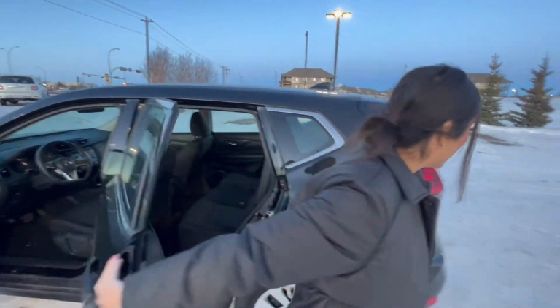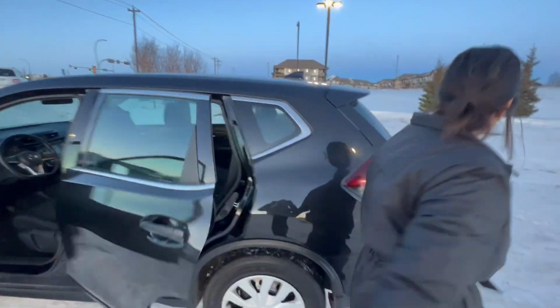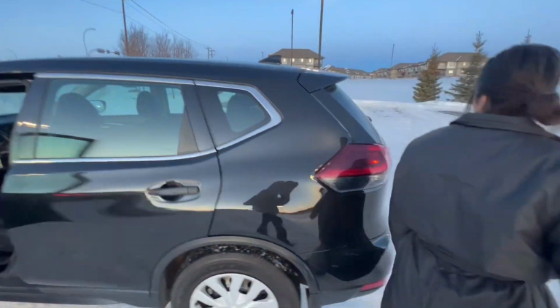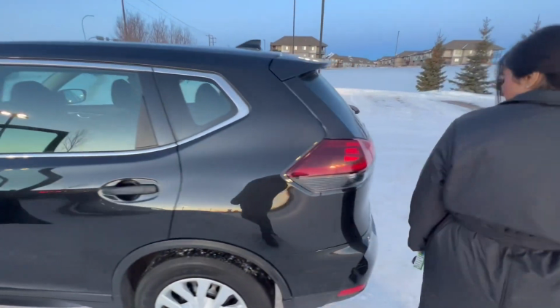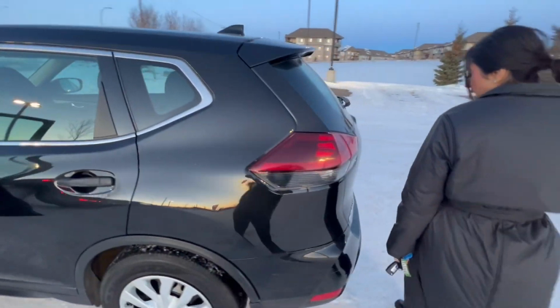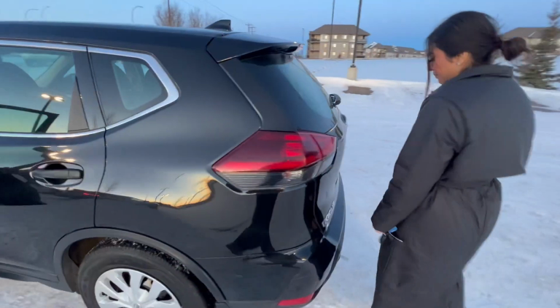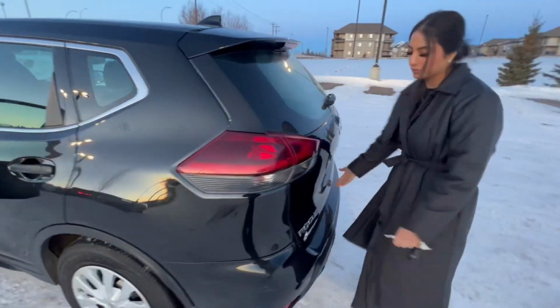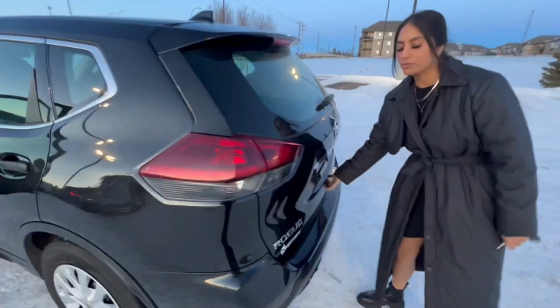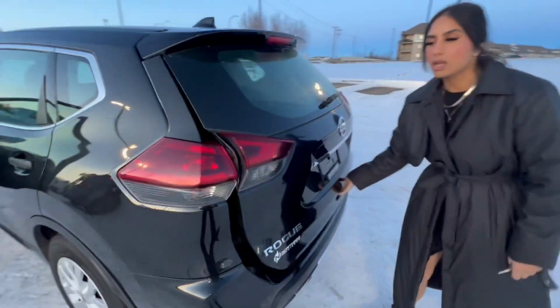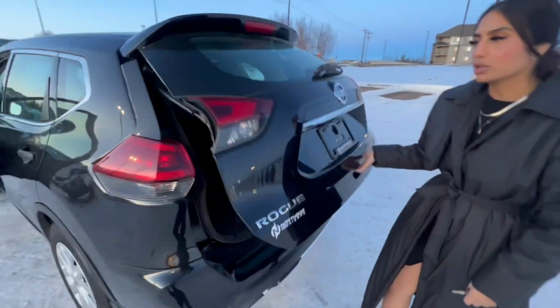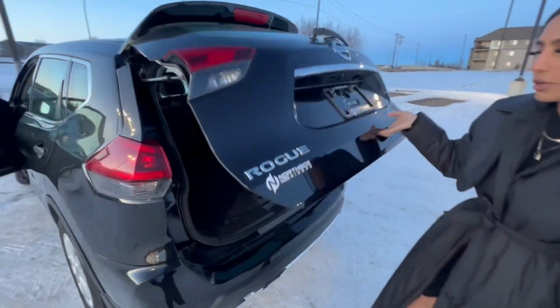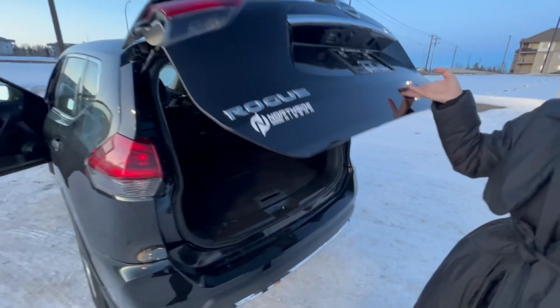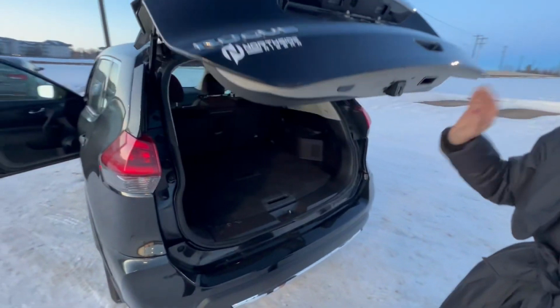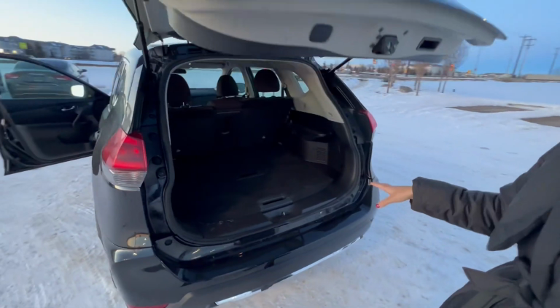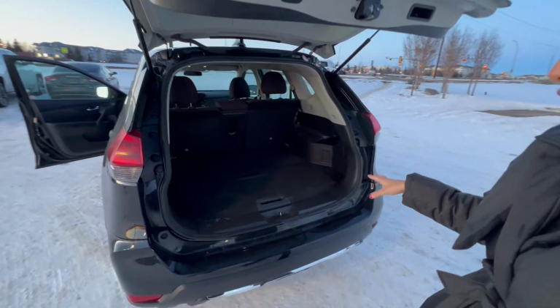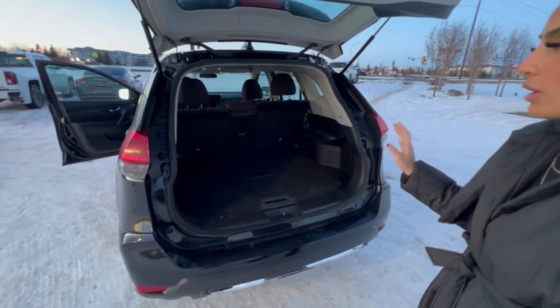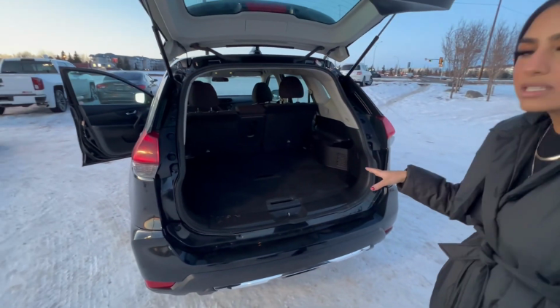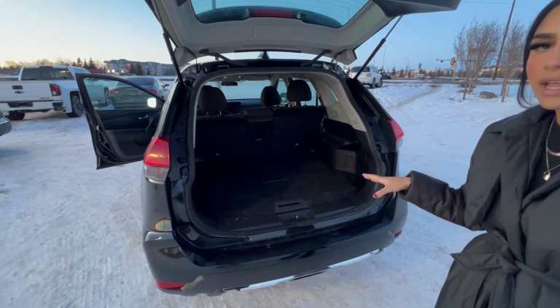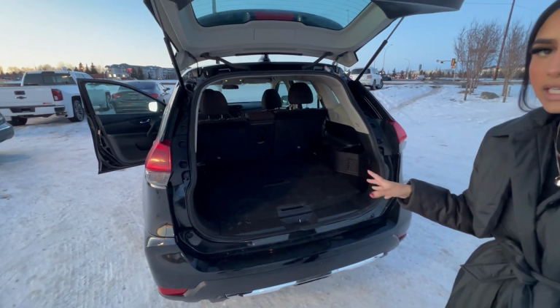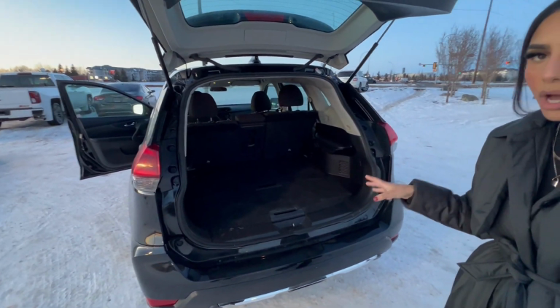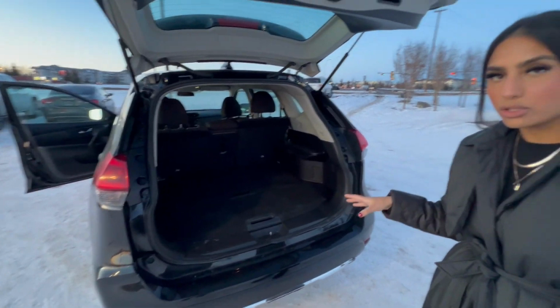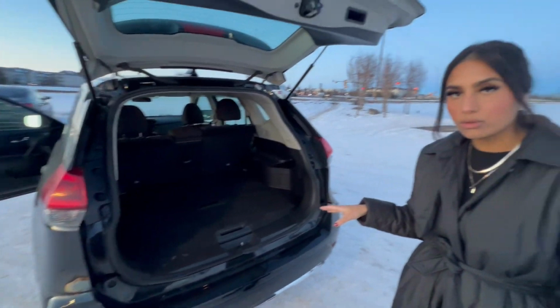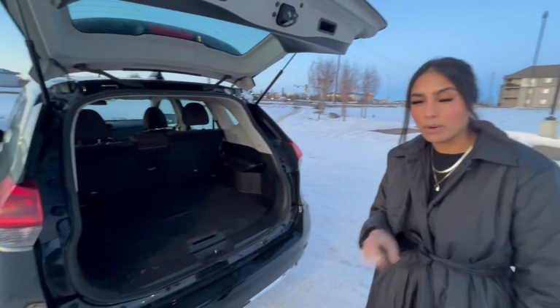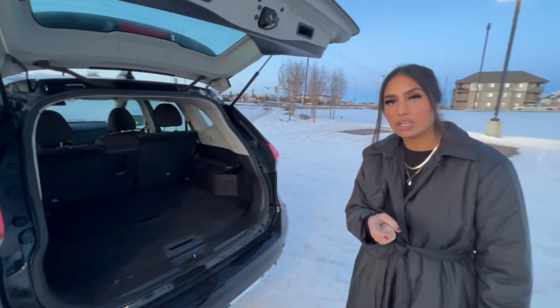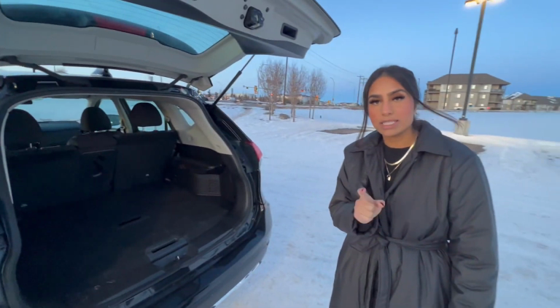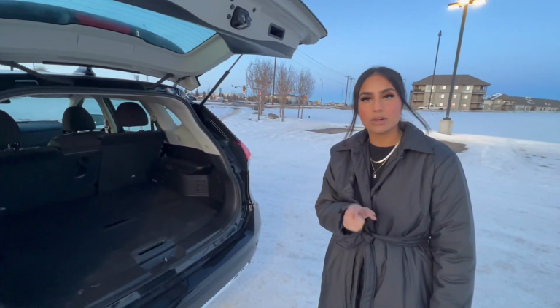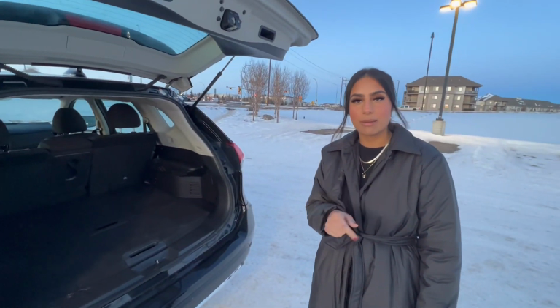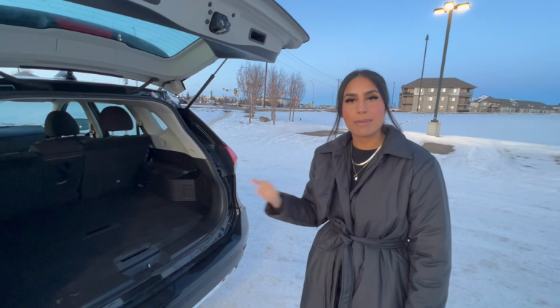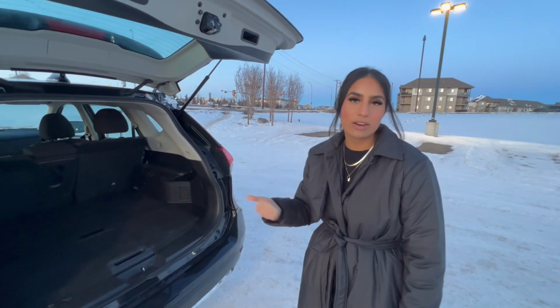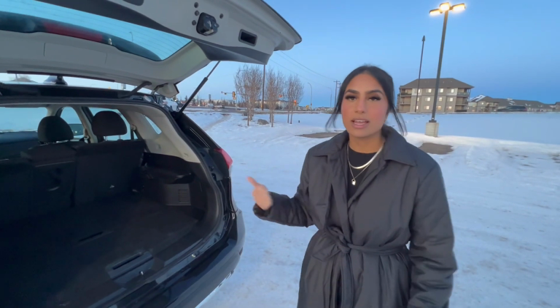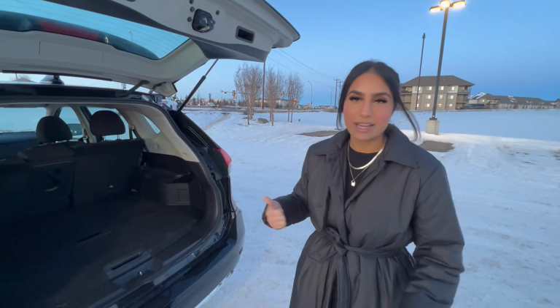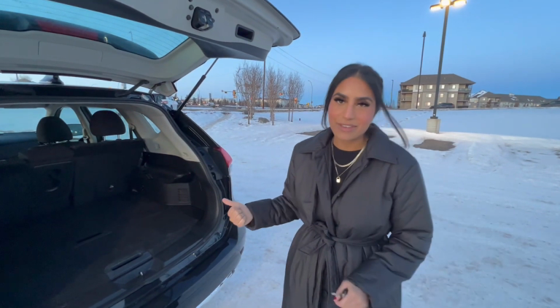Moving along to the back, I'll show you the trunk space. You can honestly fit a dead body or two, or if I wanted to shove my six-foot cameraman back here, it would definitely fit.